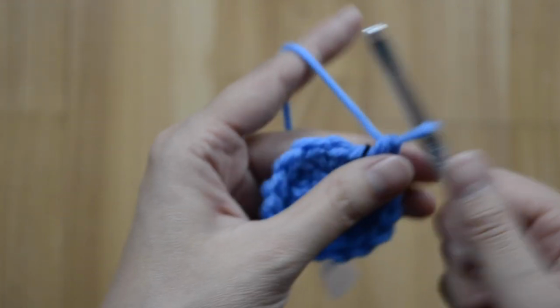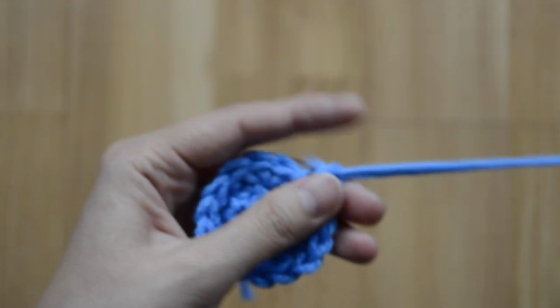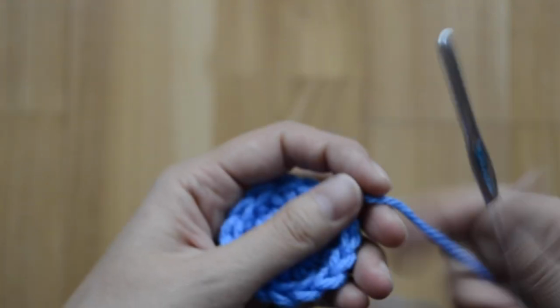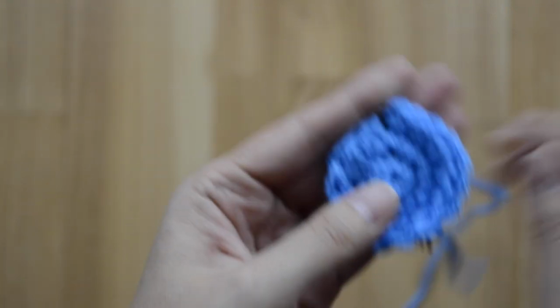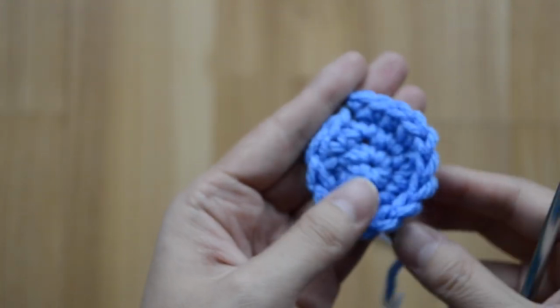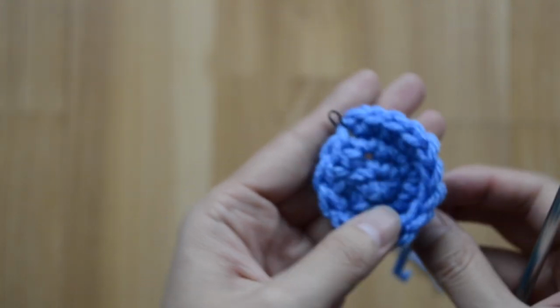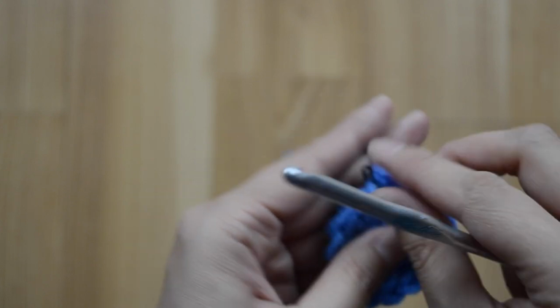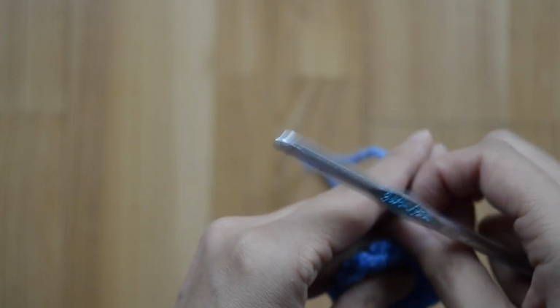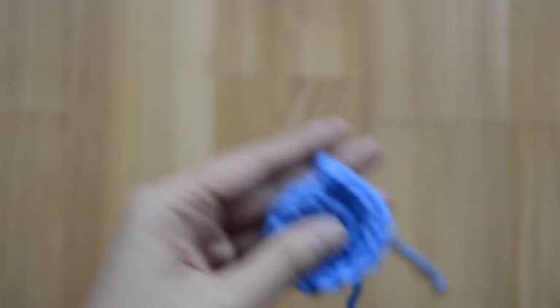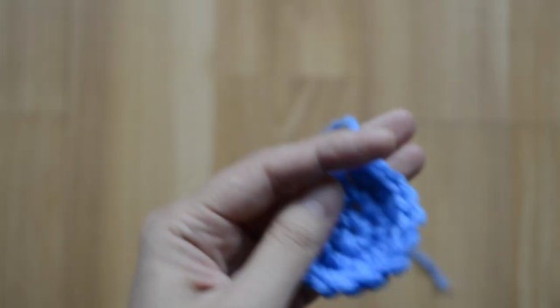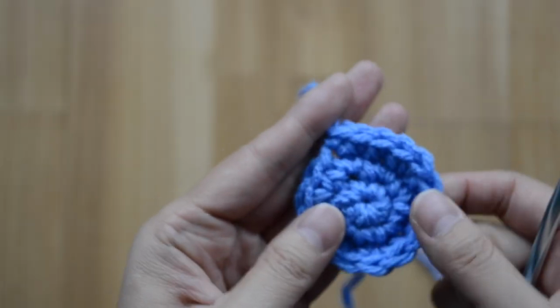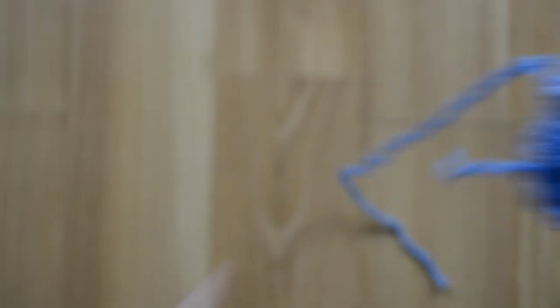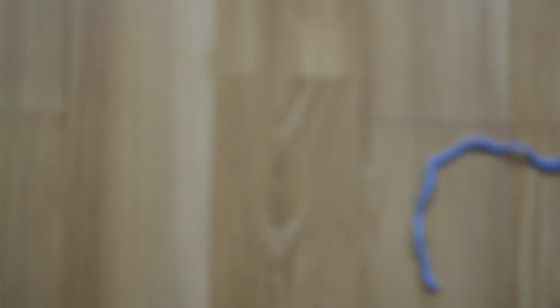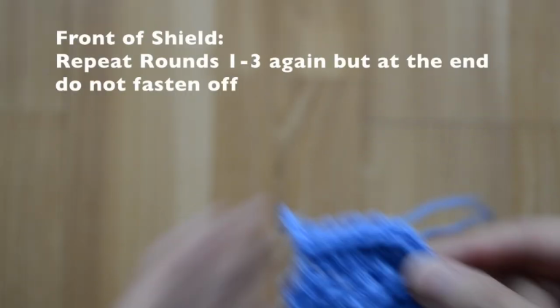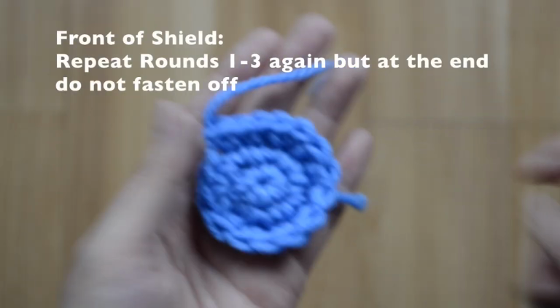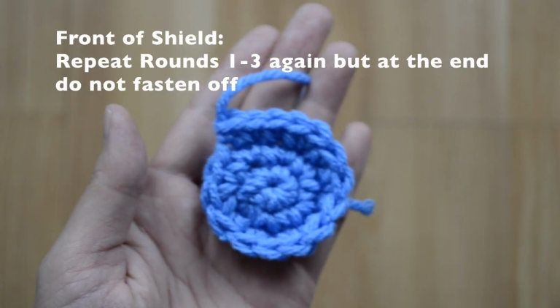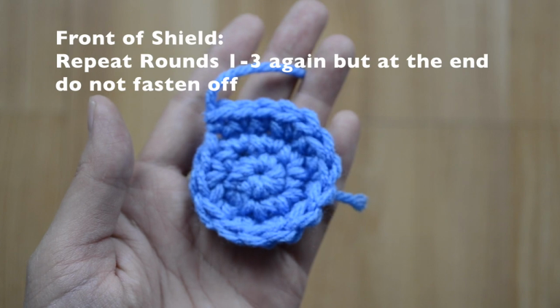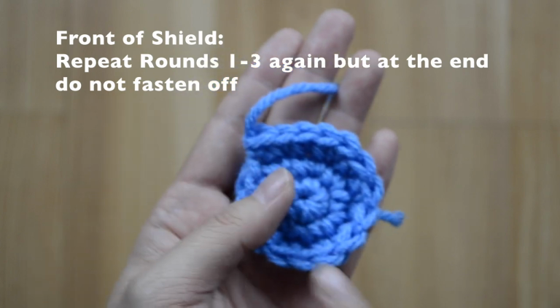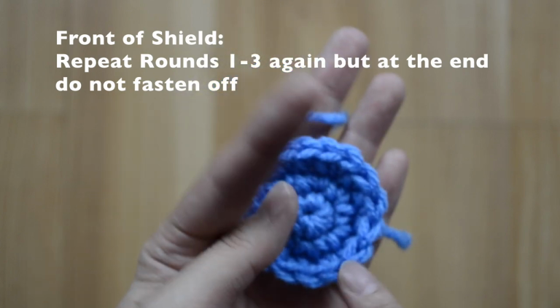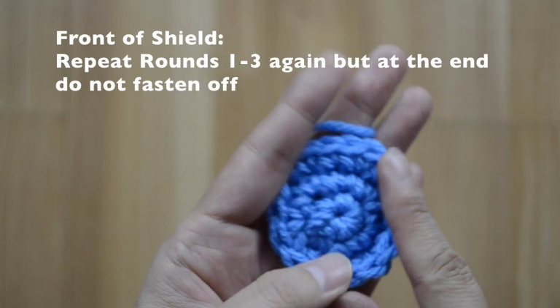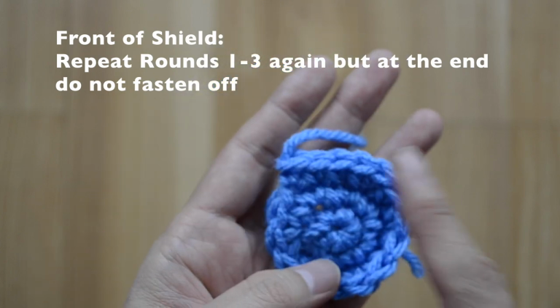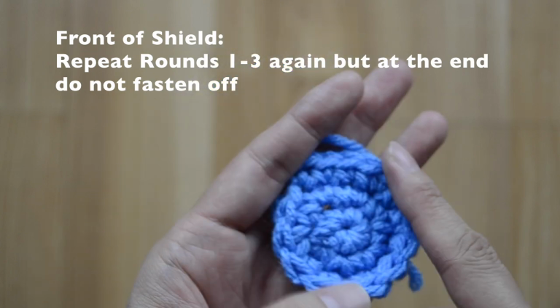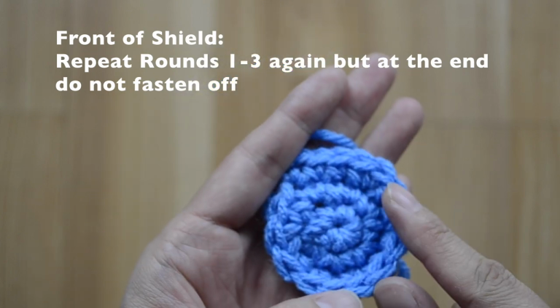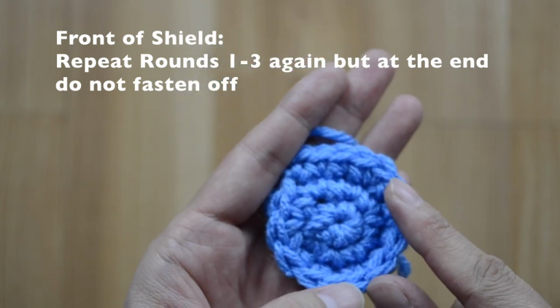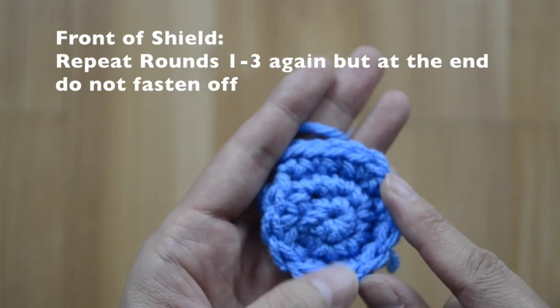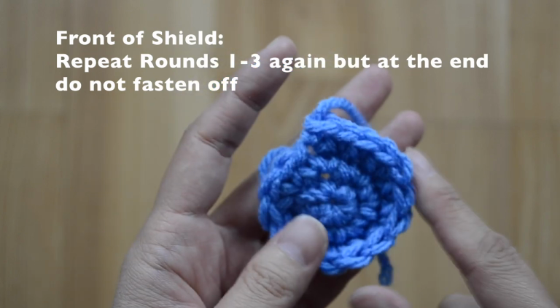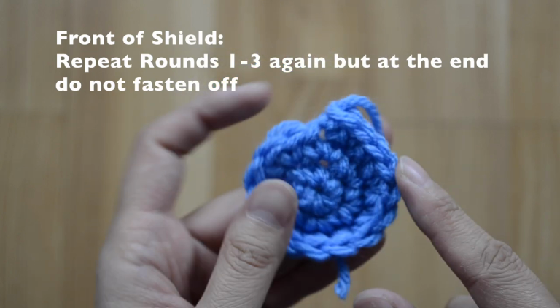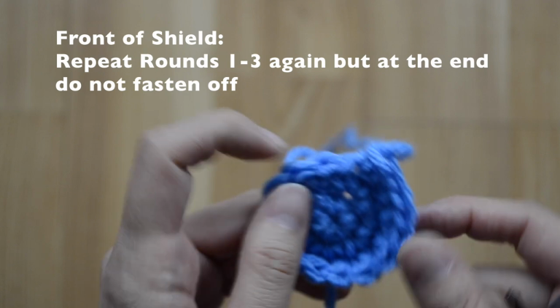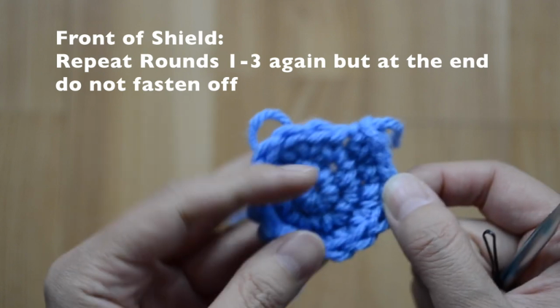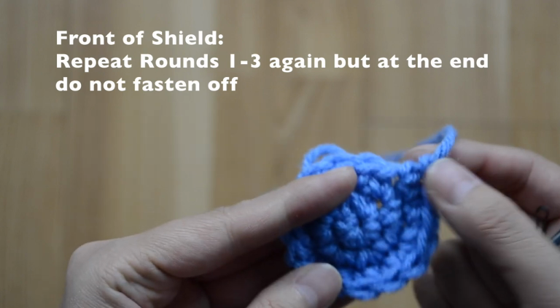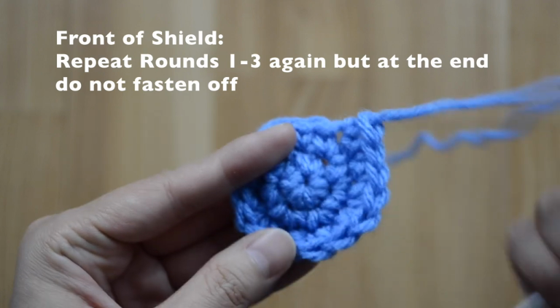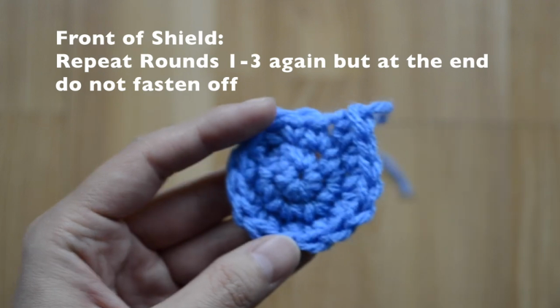Now we are going to do the front of the shield. Do the exact same thing up to round three, but do not fasten off.